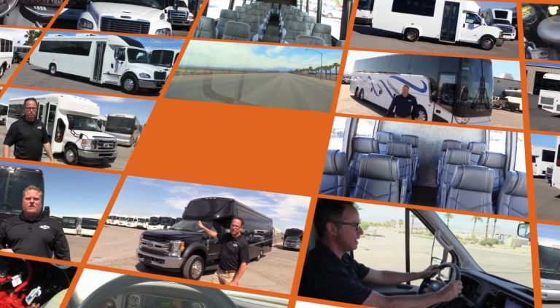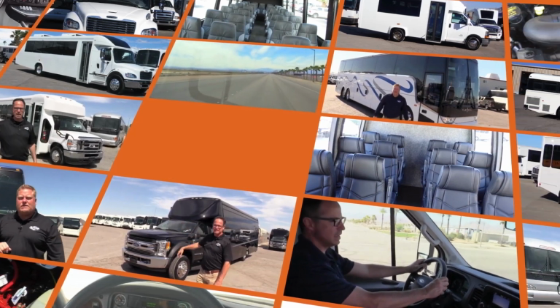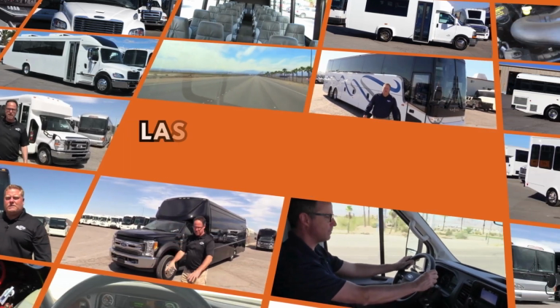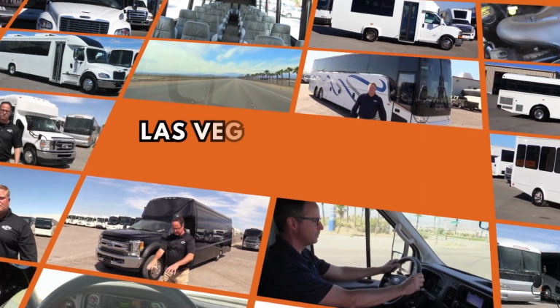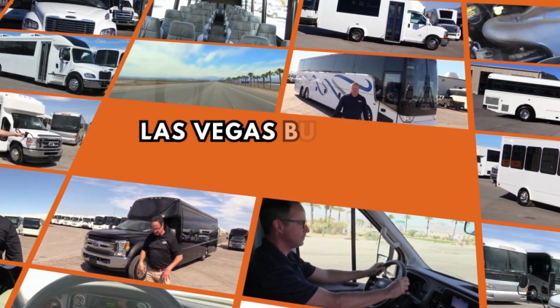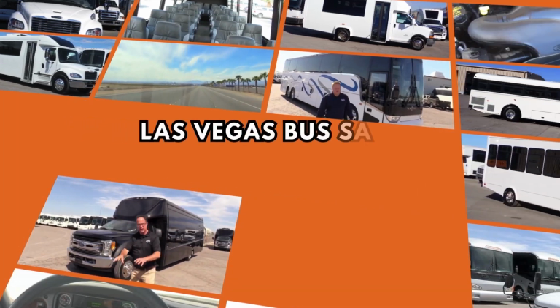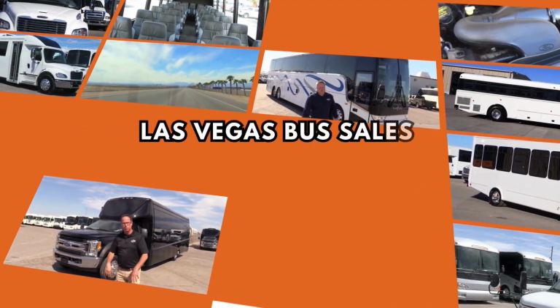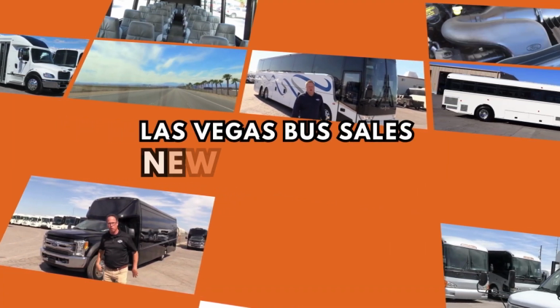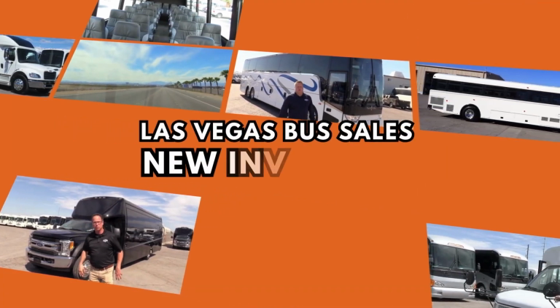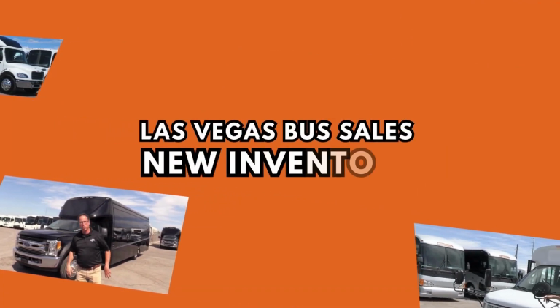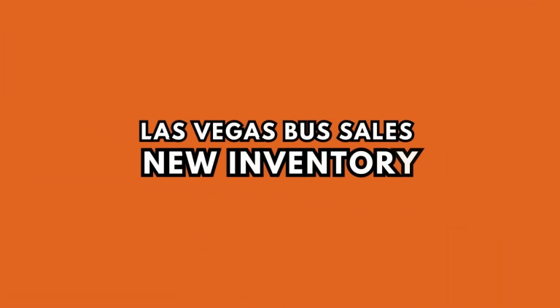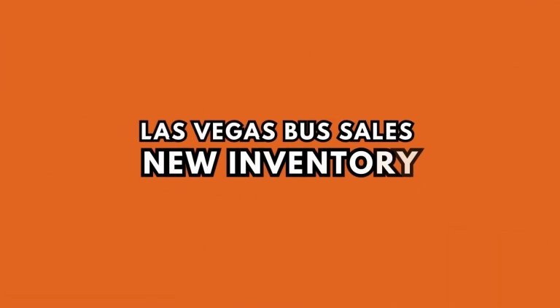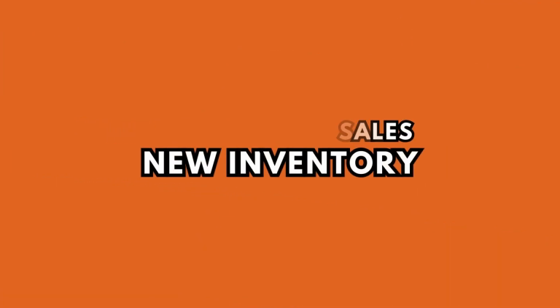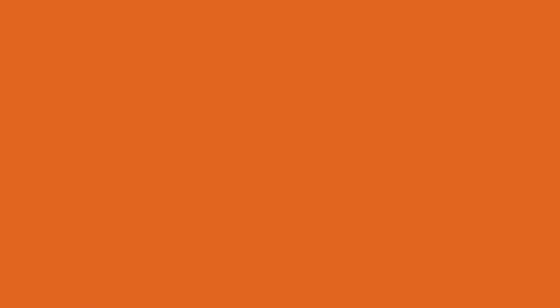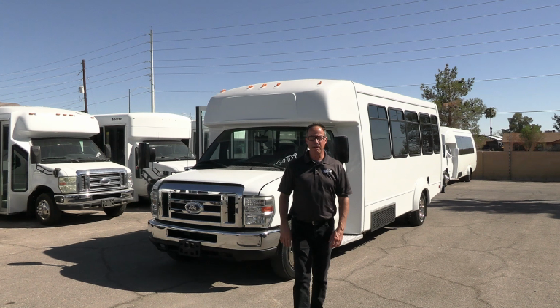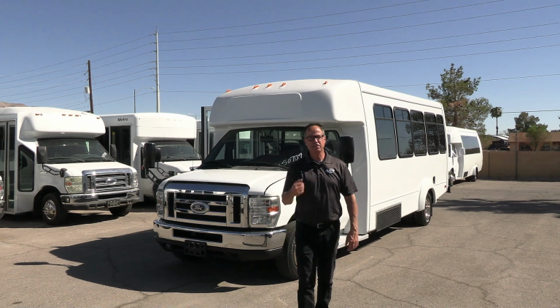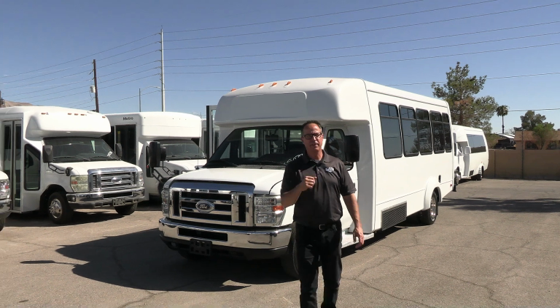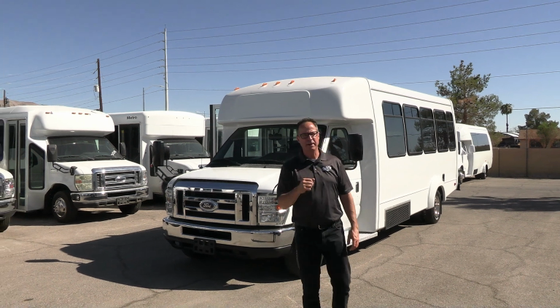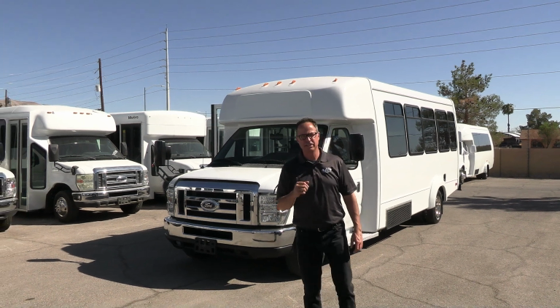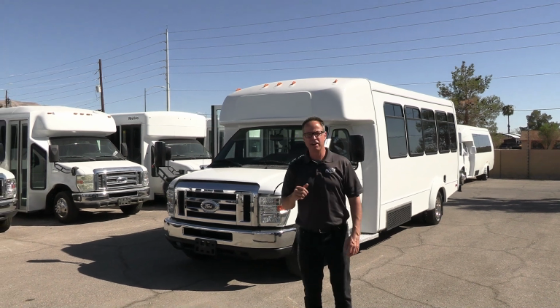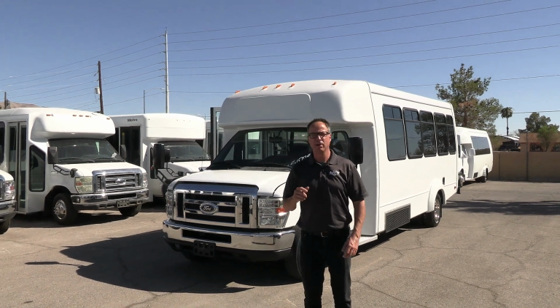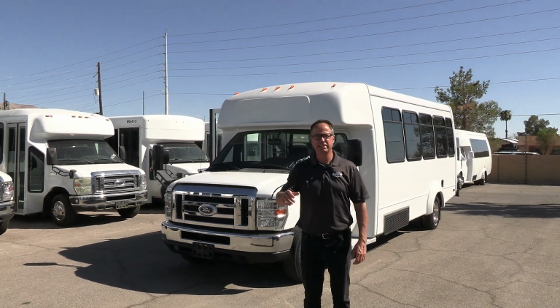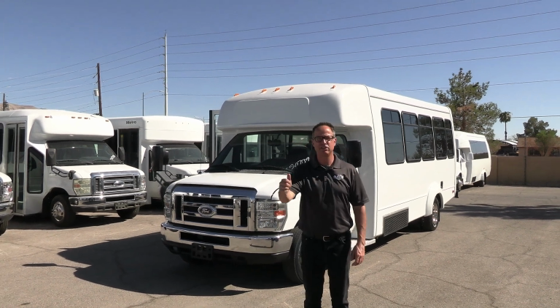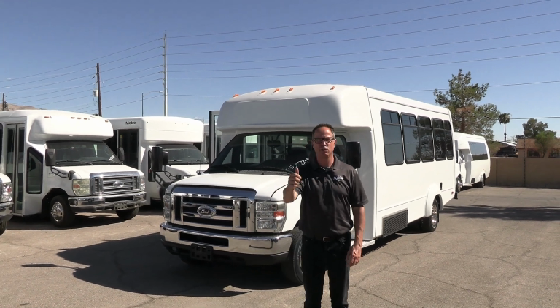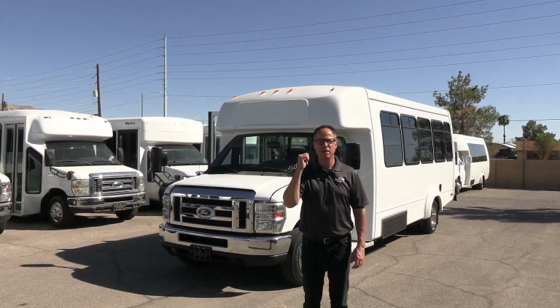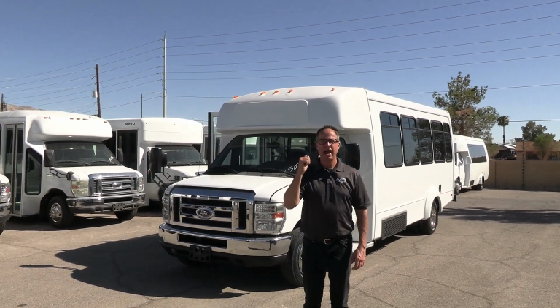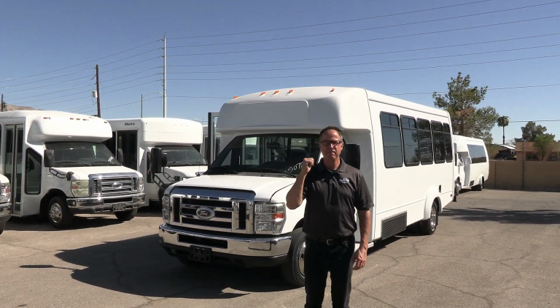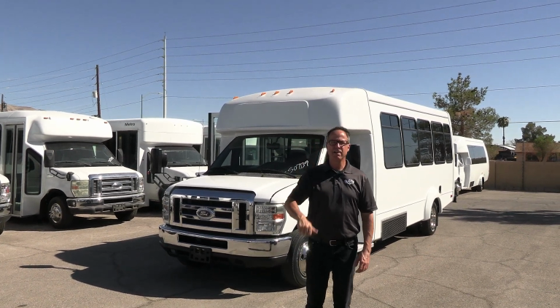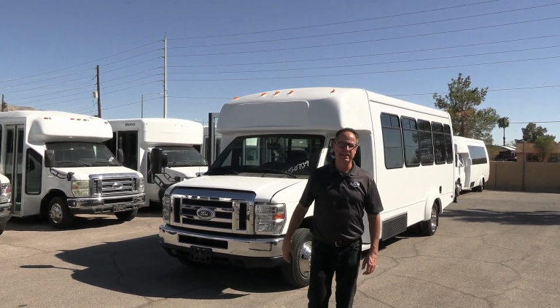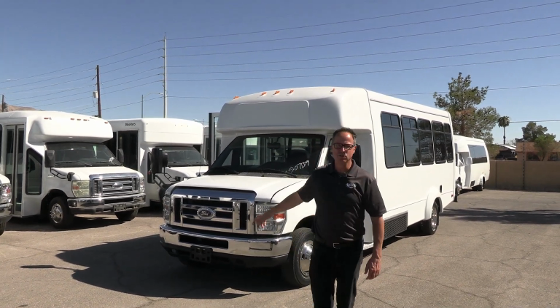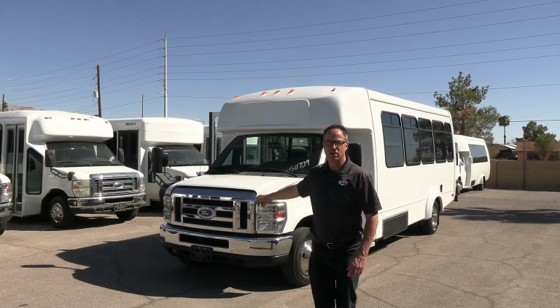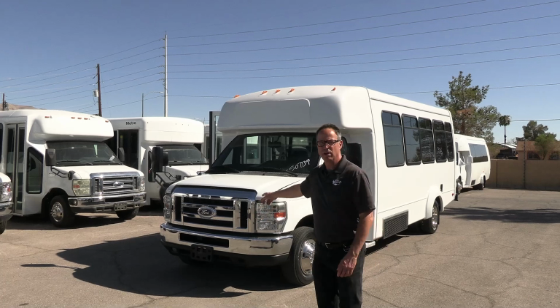Hey everybody, it's Las Vegas Bus Sales. Take a walk around and check it out. Hey everybody, it's Las Vegas Bus Sales. Johnny Ringo here, excited to show you a very clean used shuttle.